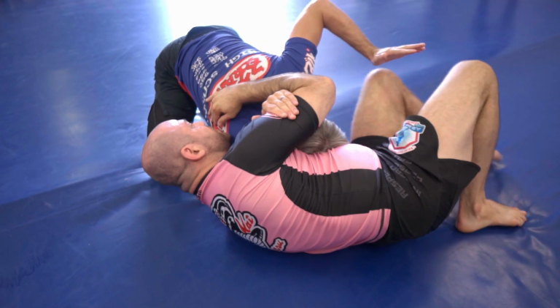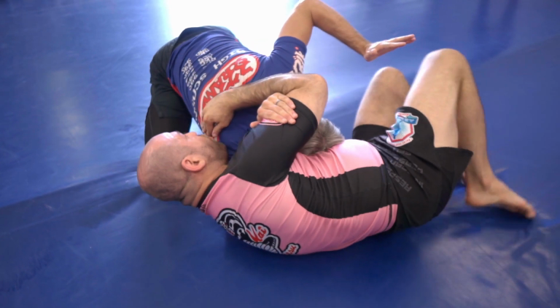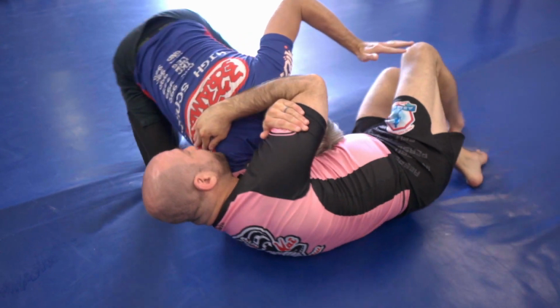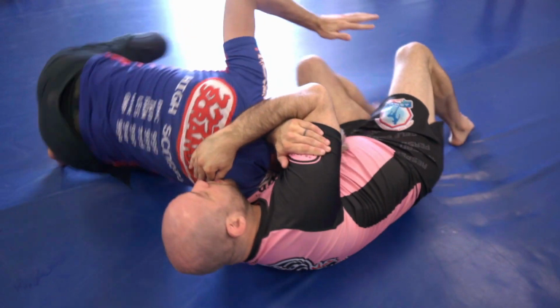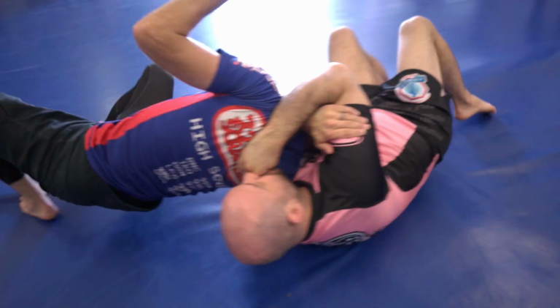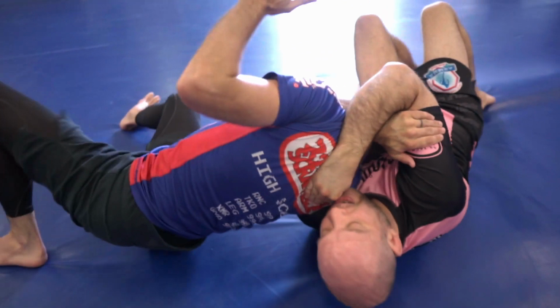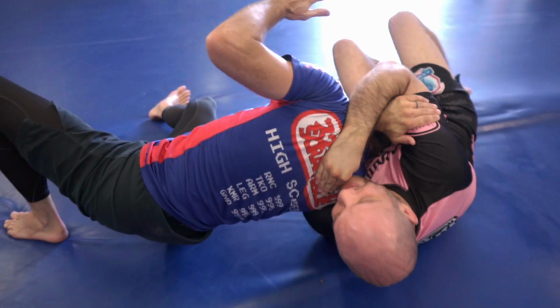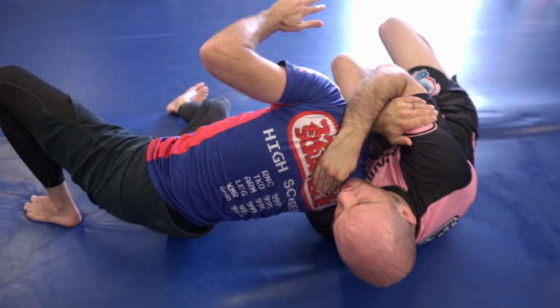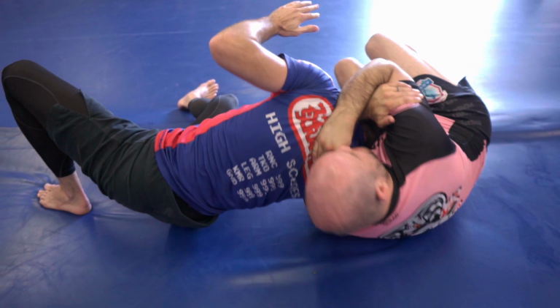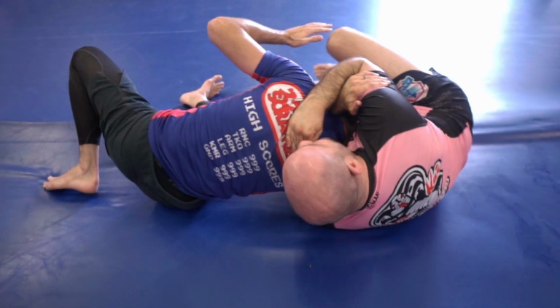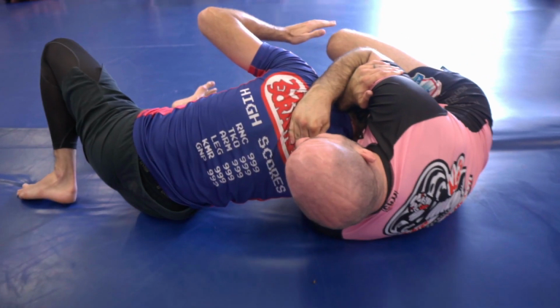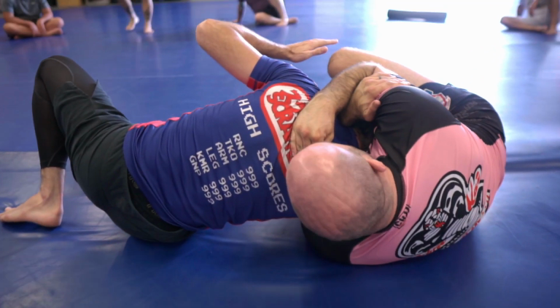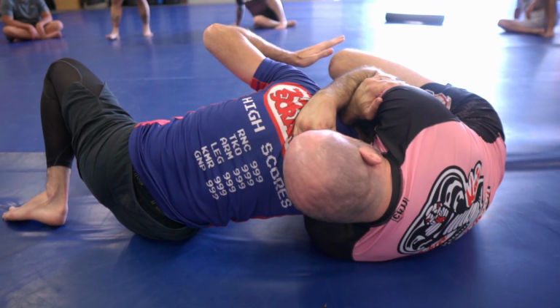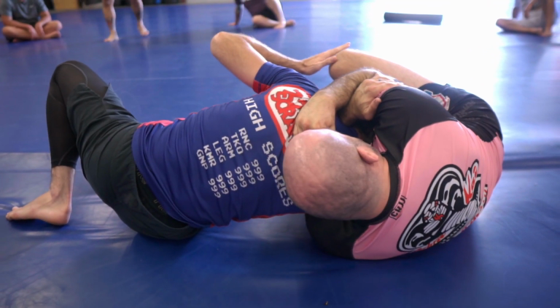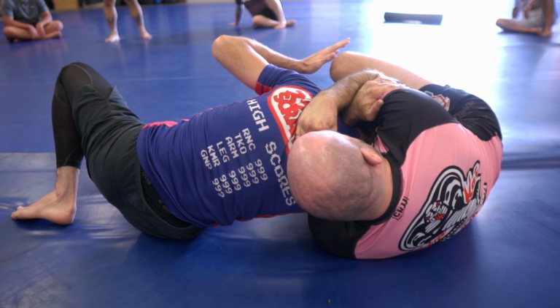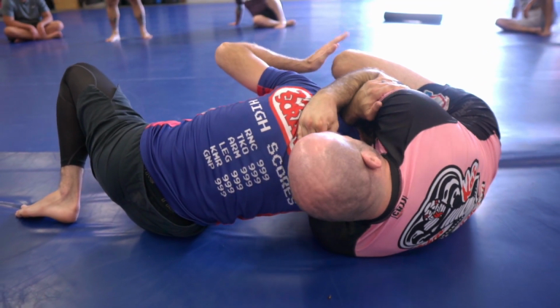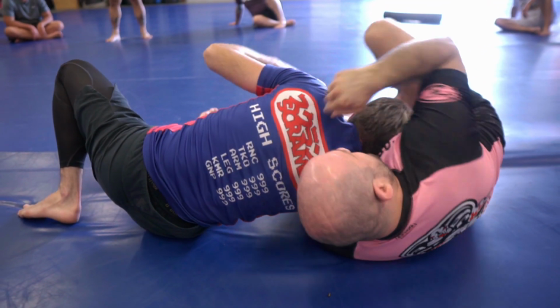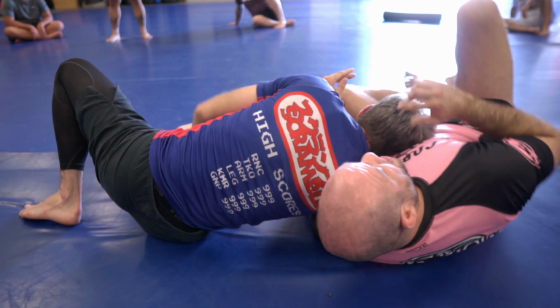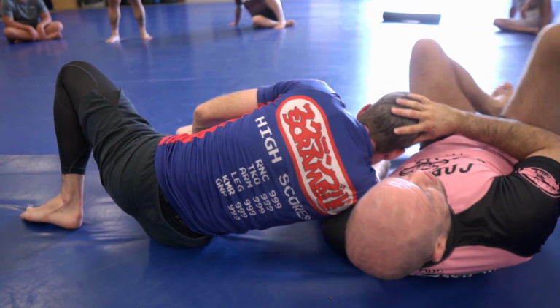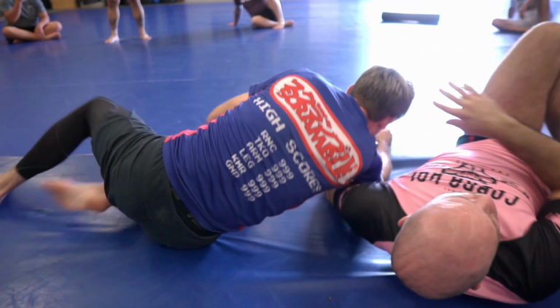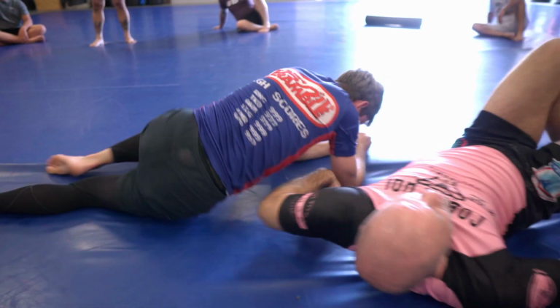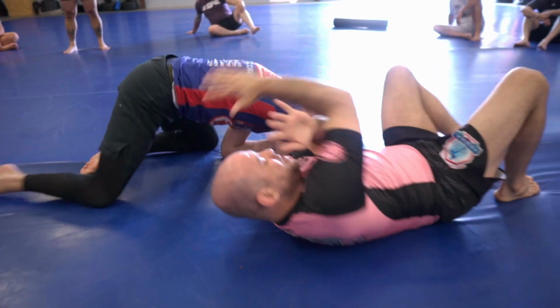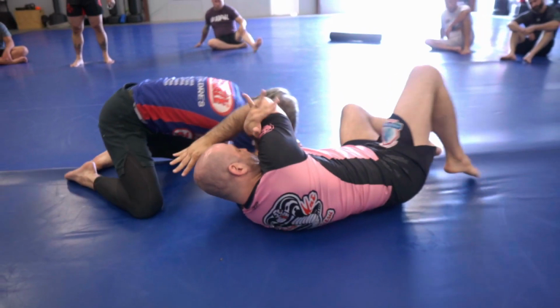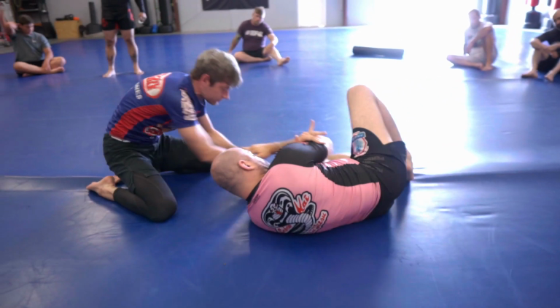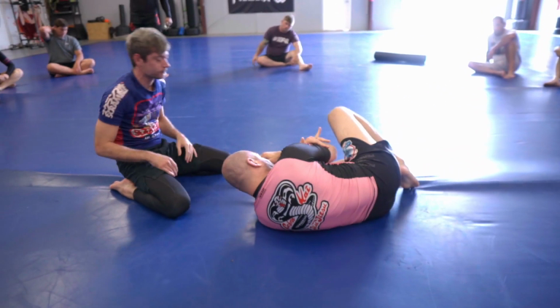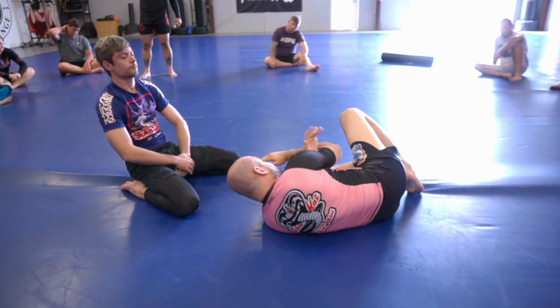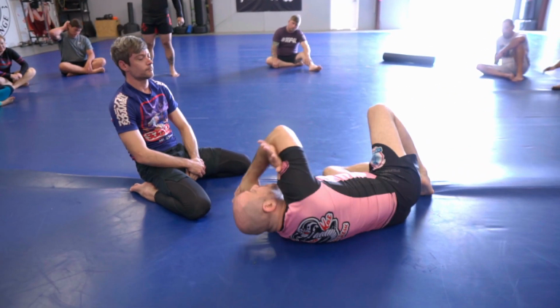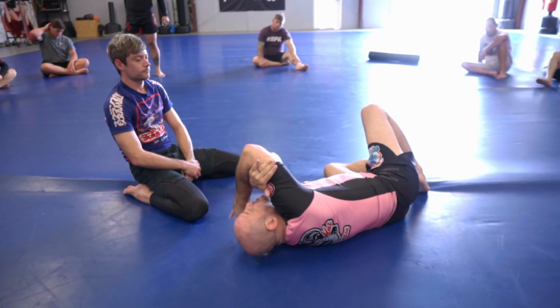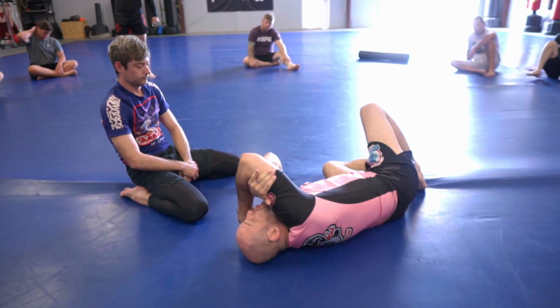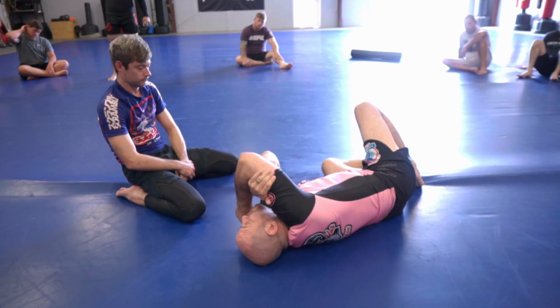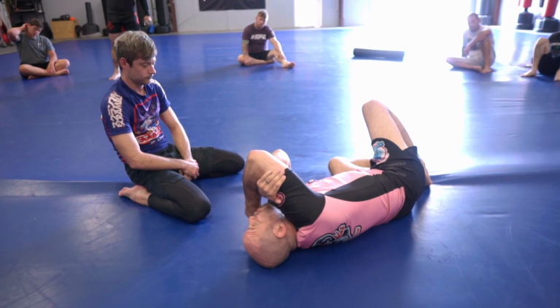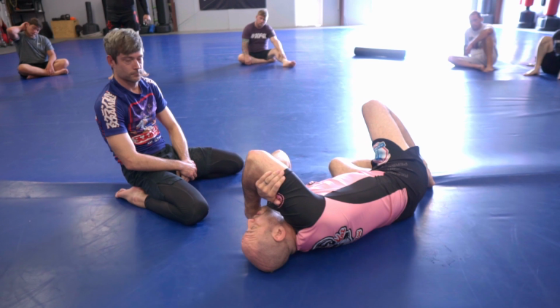Walk him forward, and once he's down into this pocket I'll squeeze my elbows and finish down here — down here, not trying to squeeze him and finish him while he's still up.